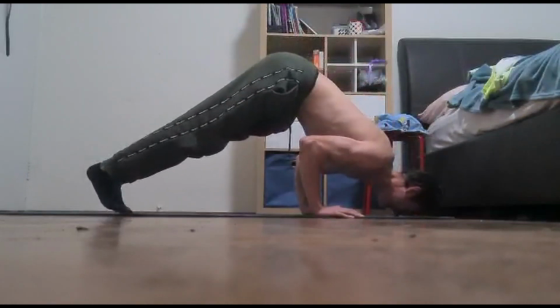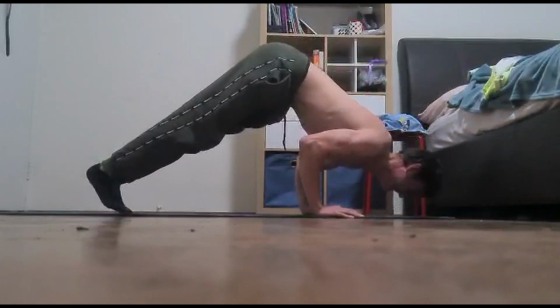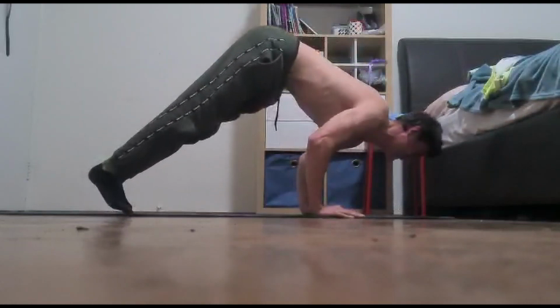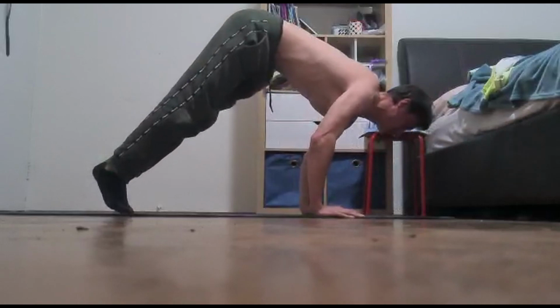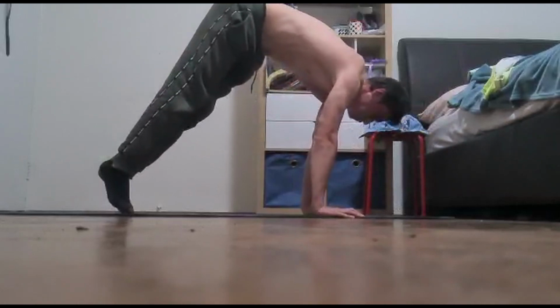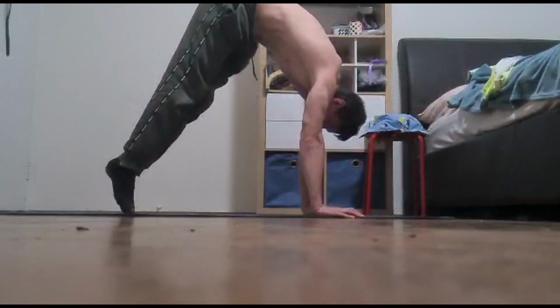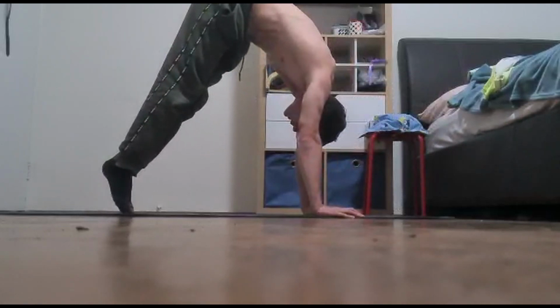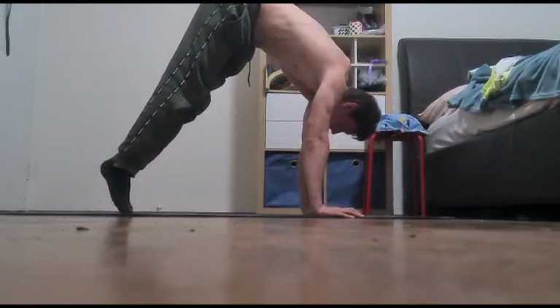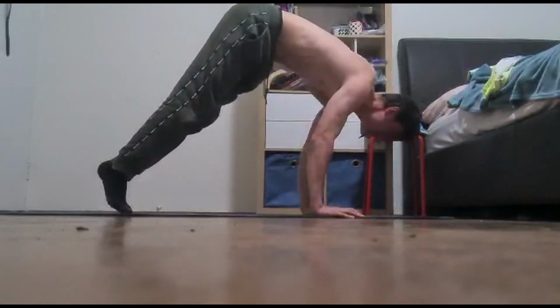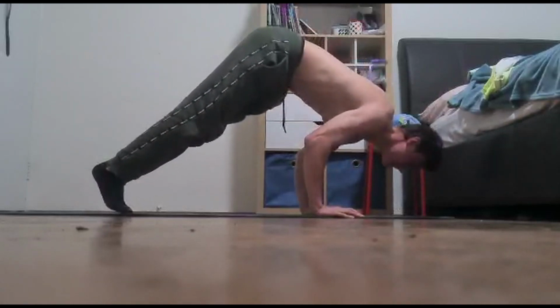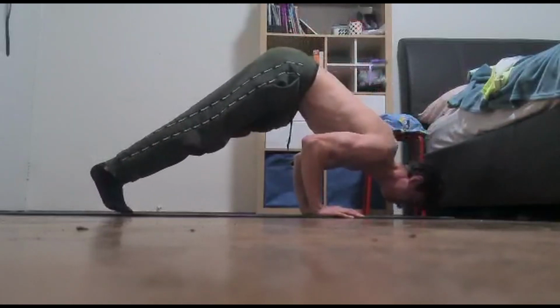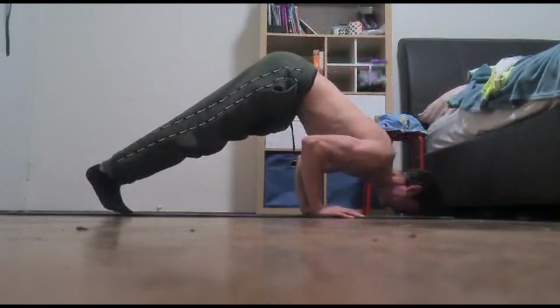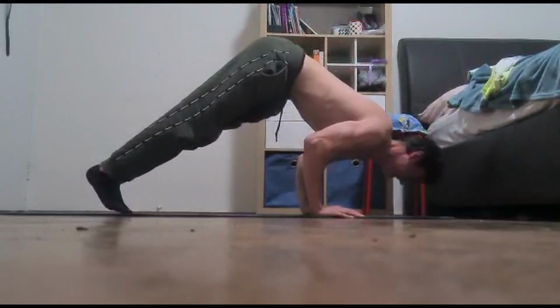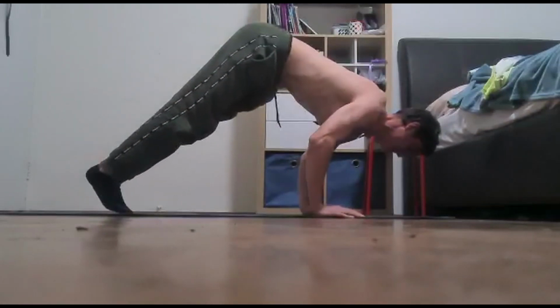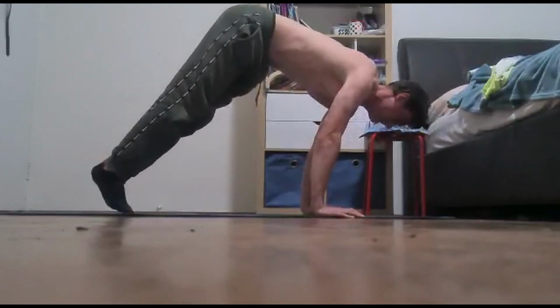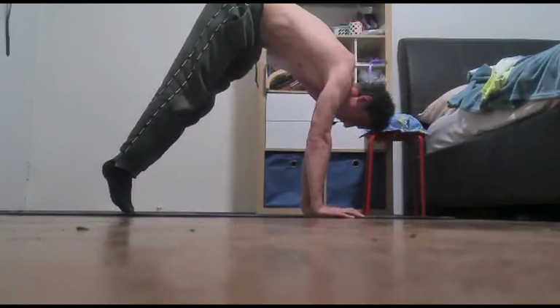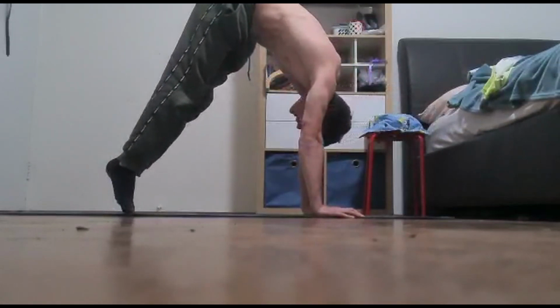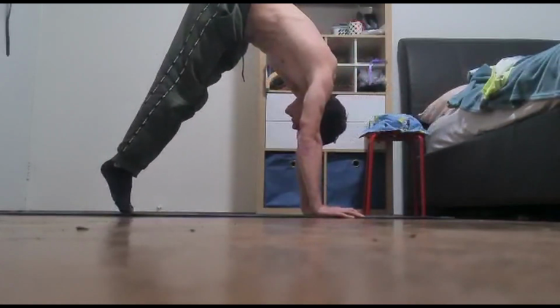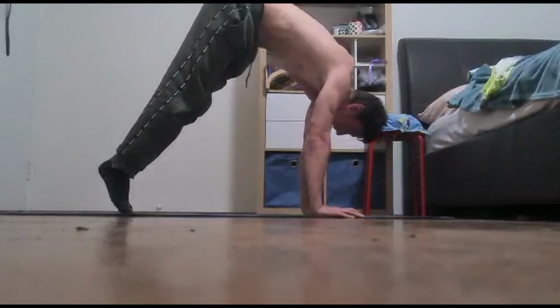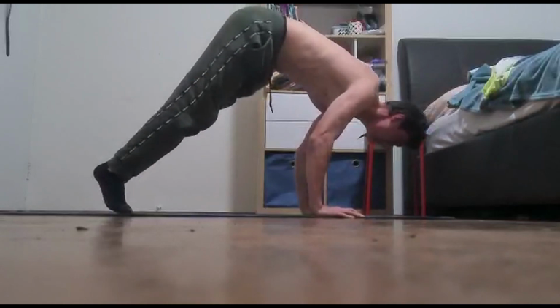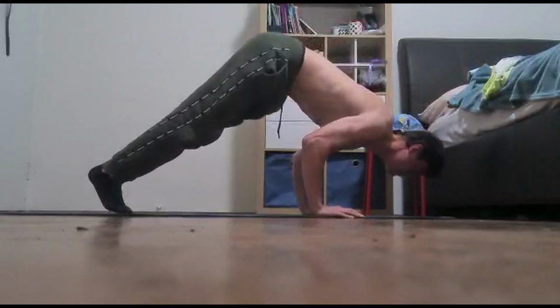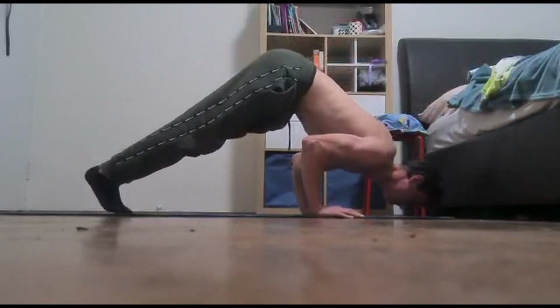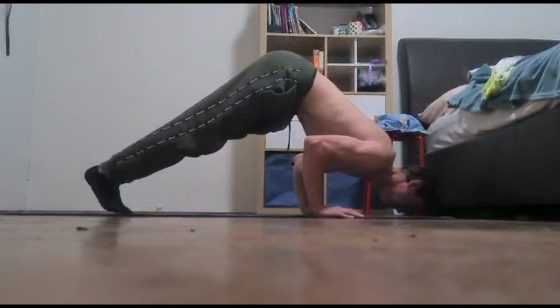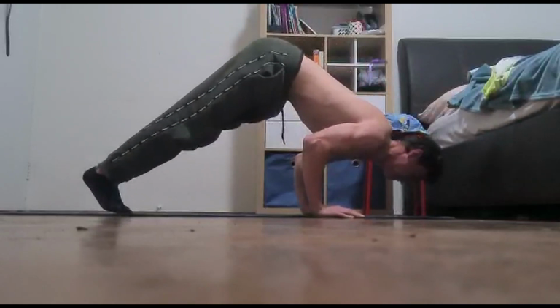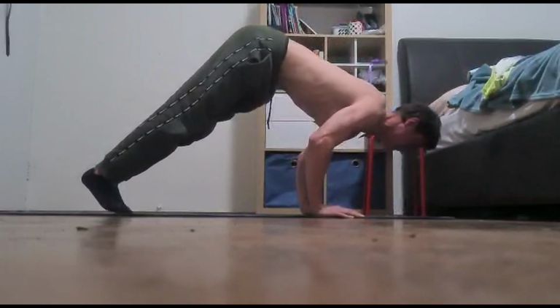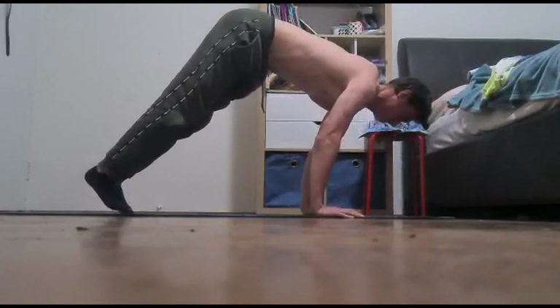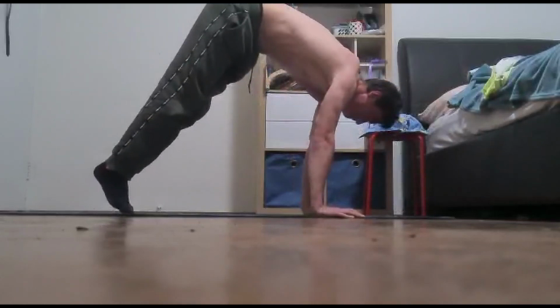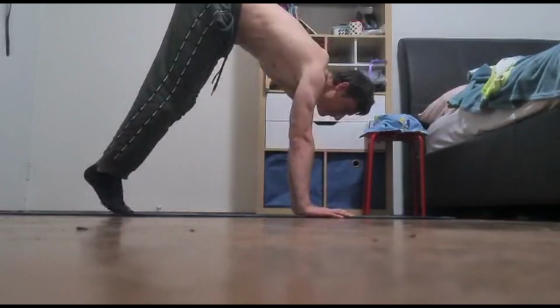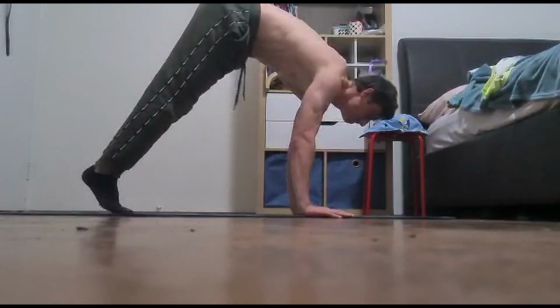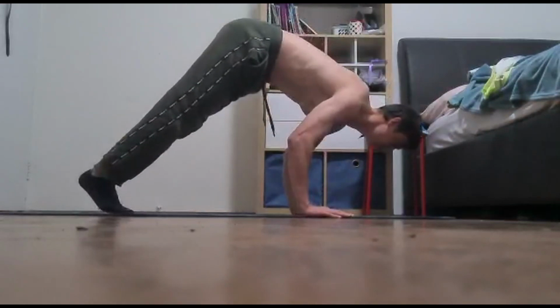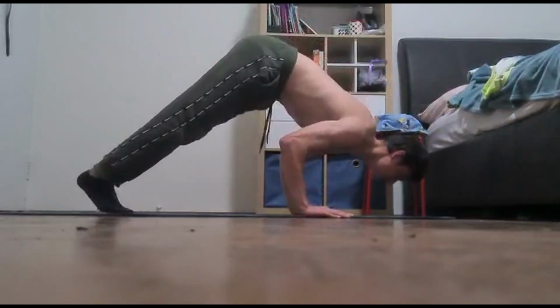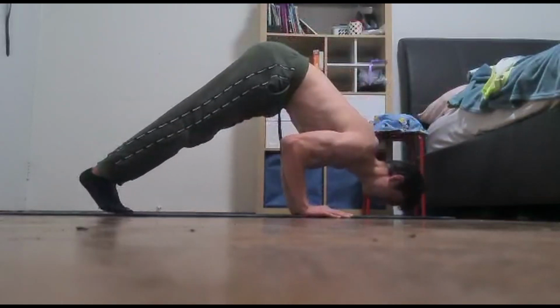To make it harder, you can always do decline pike push-ups, and if more advanced, you can give handstand push-ups a try. Once again, aim for 10 reps for this workout.